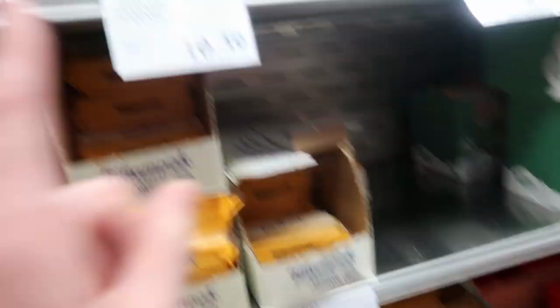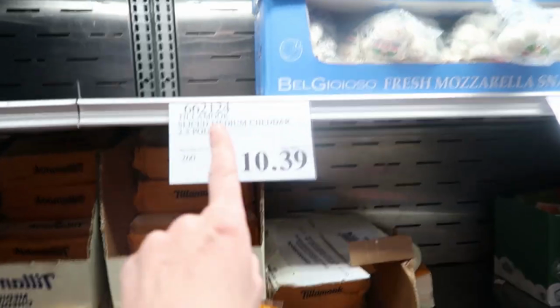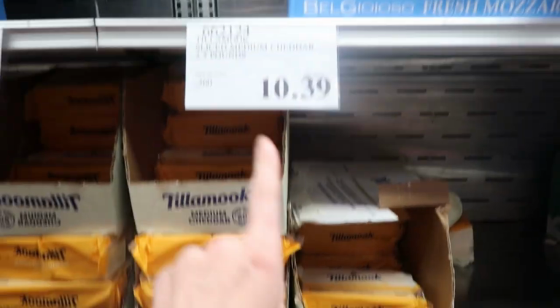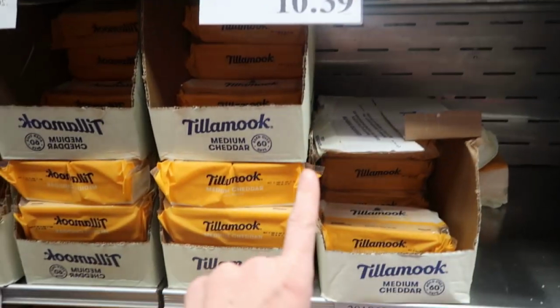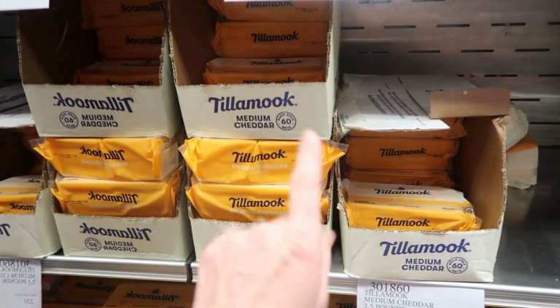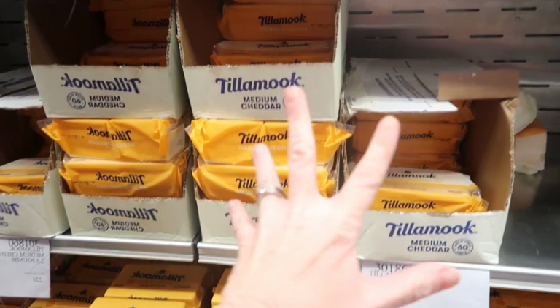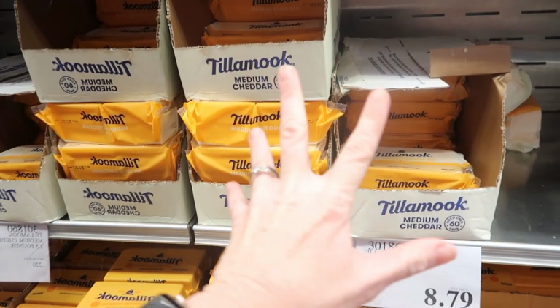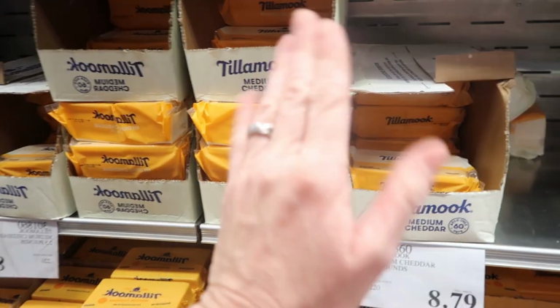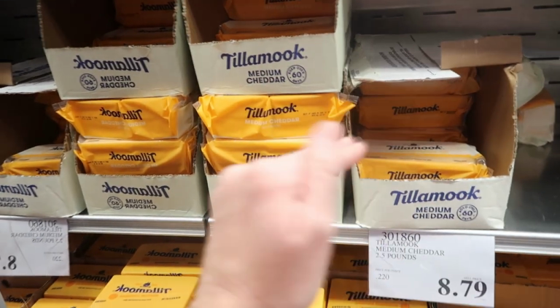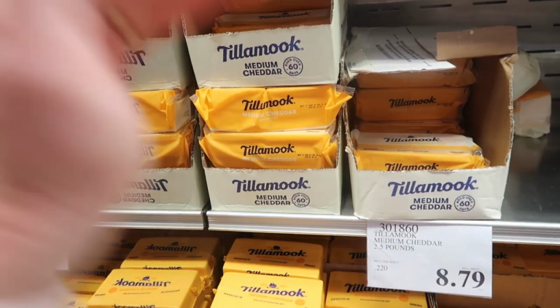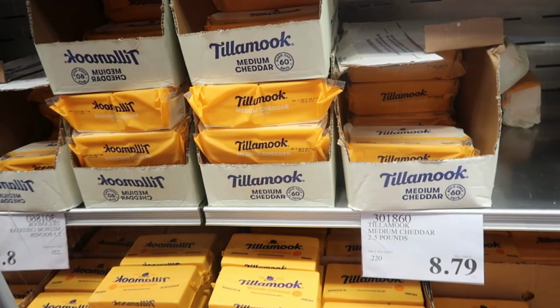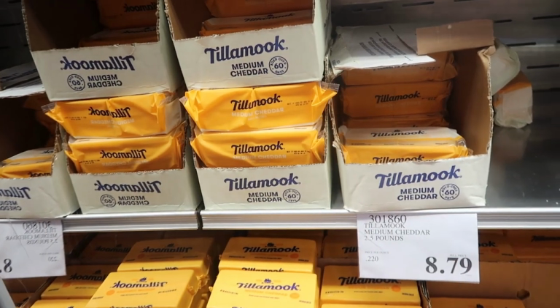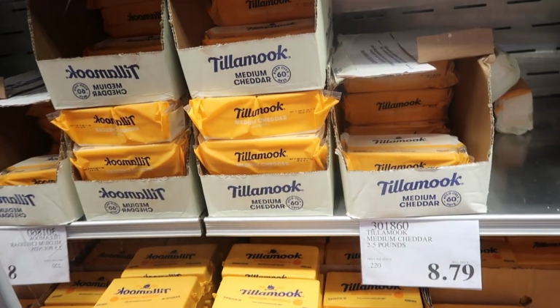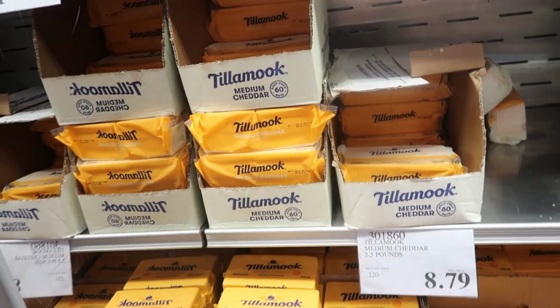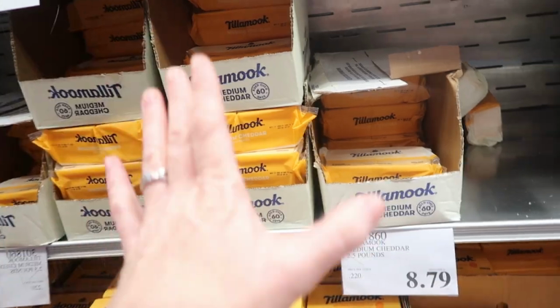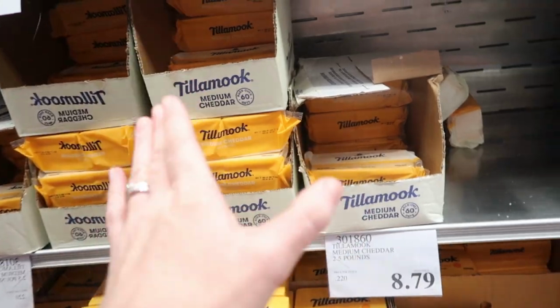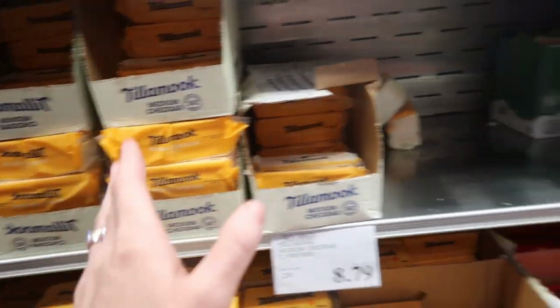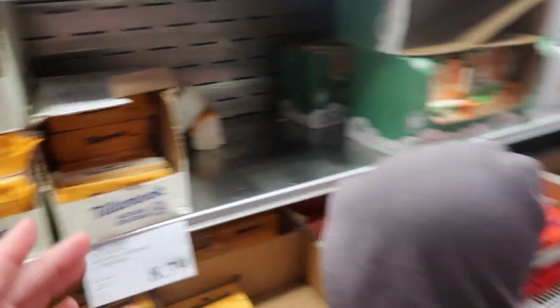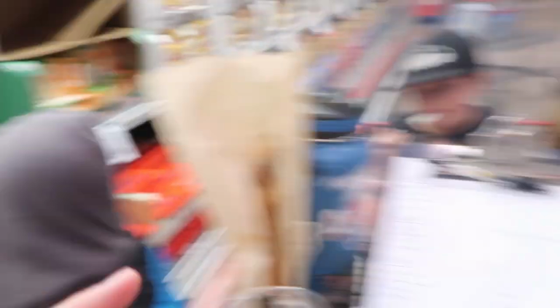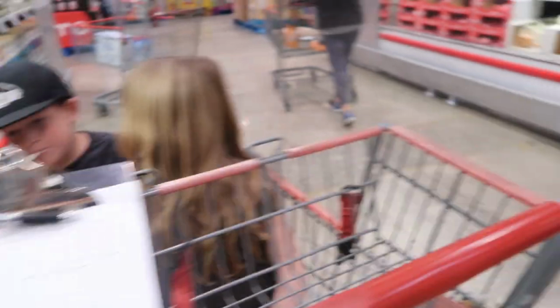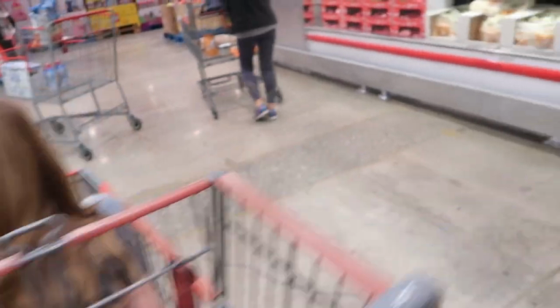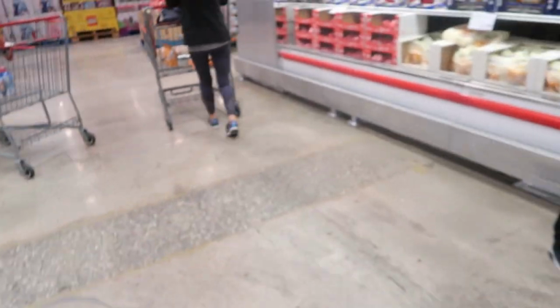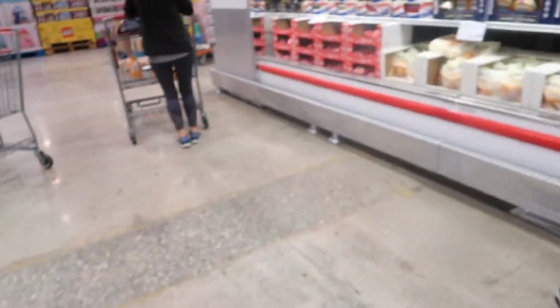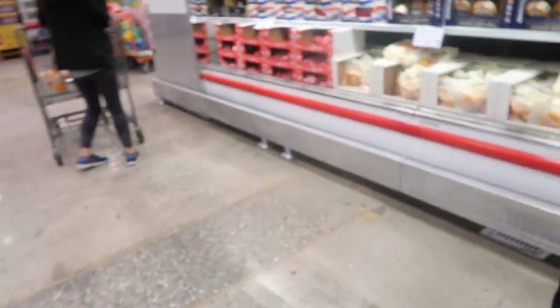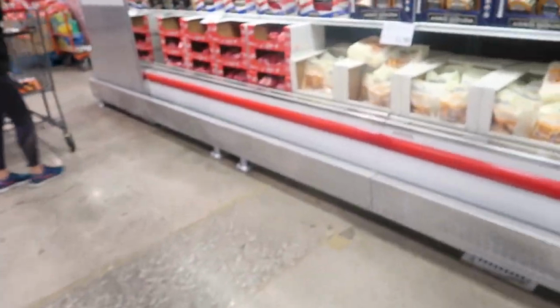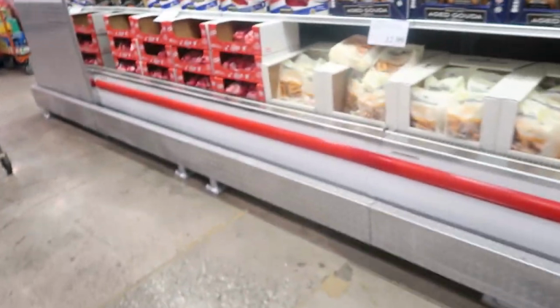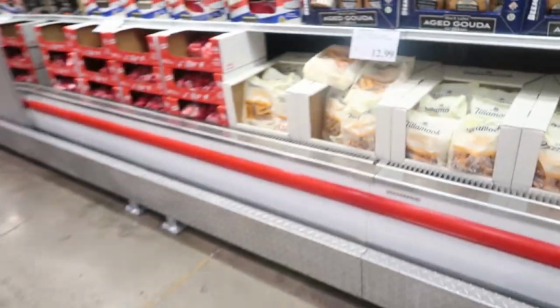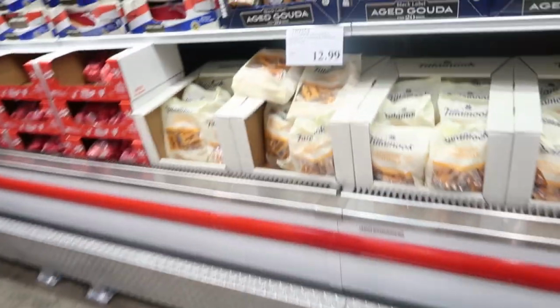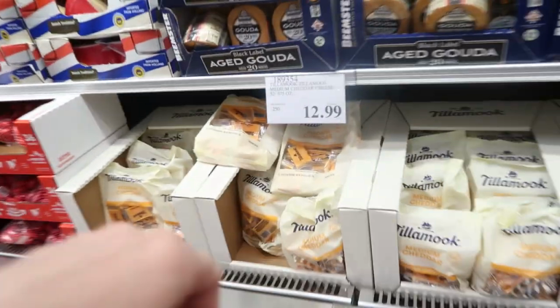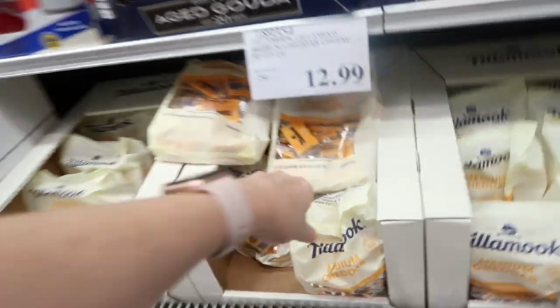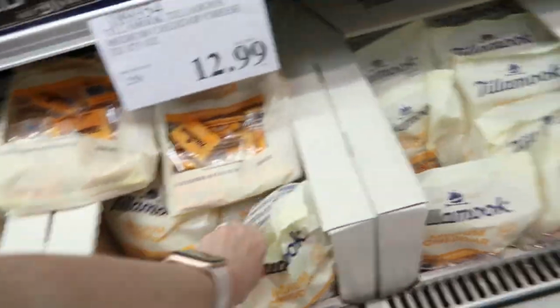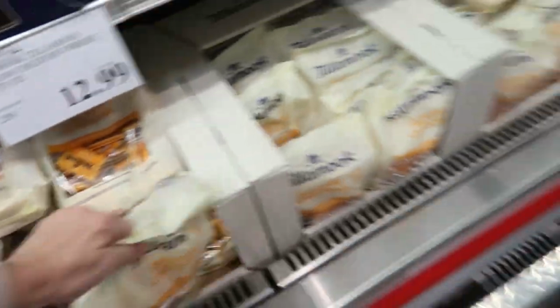$10.39 for that — that's two and a half pounds of sliced cheddar, great for the lunches.